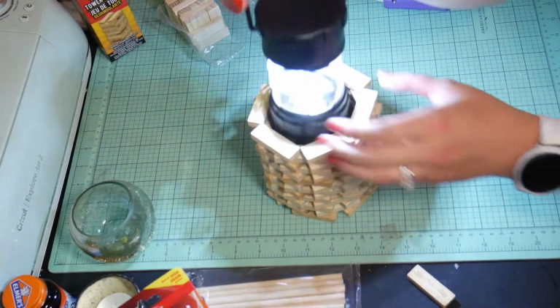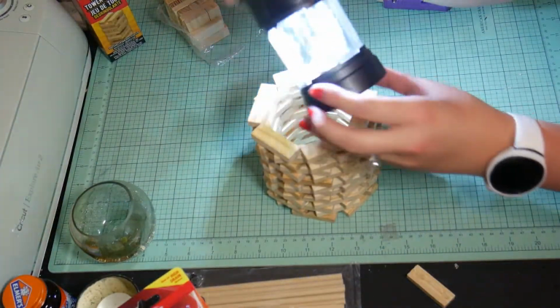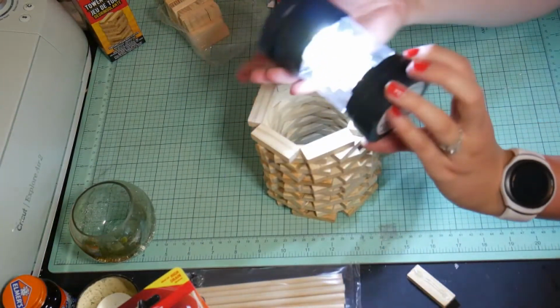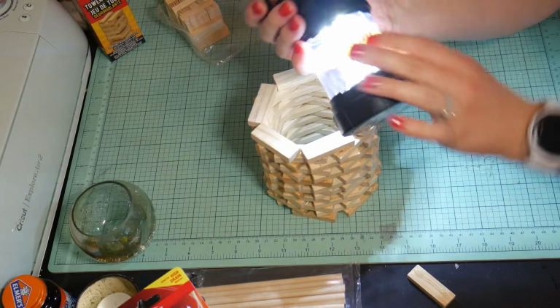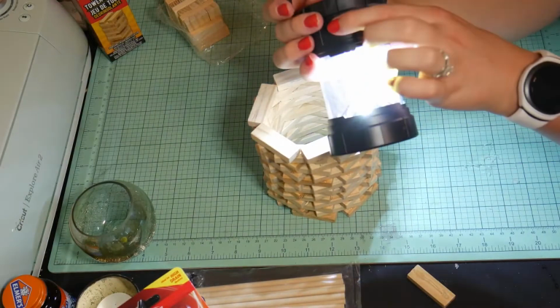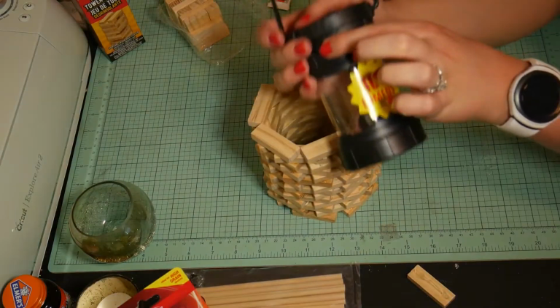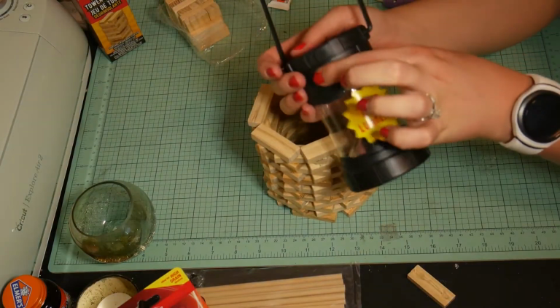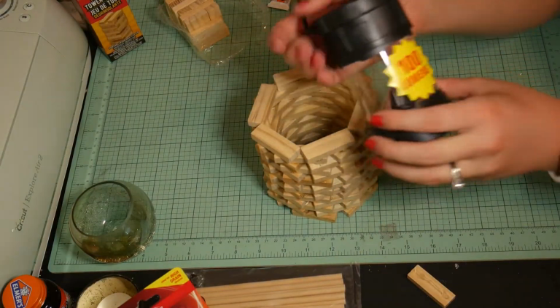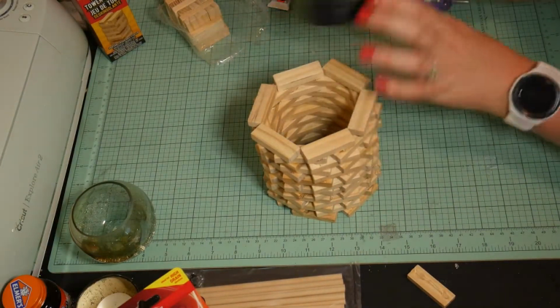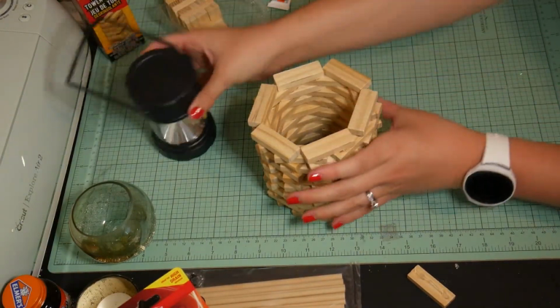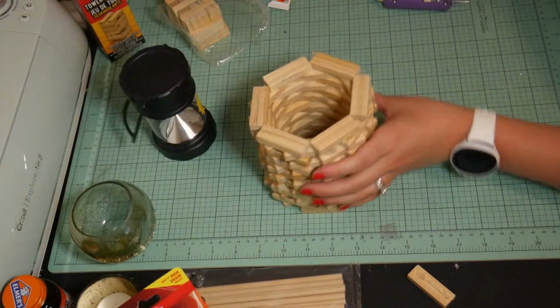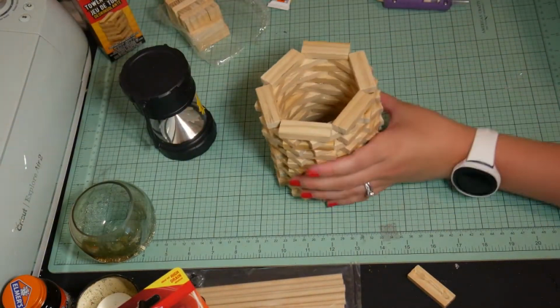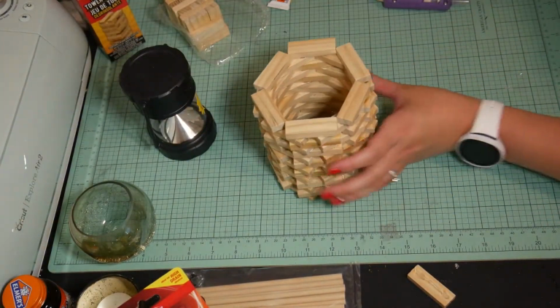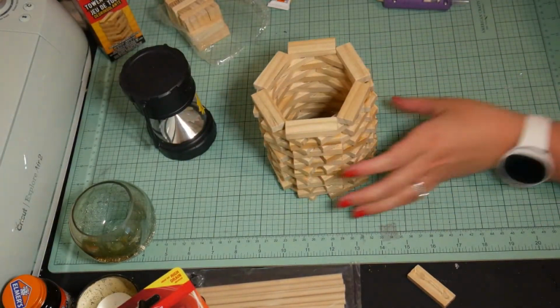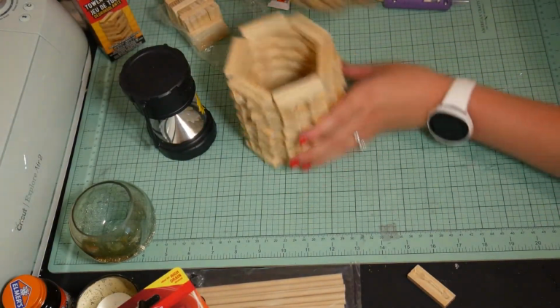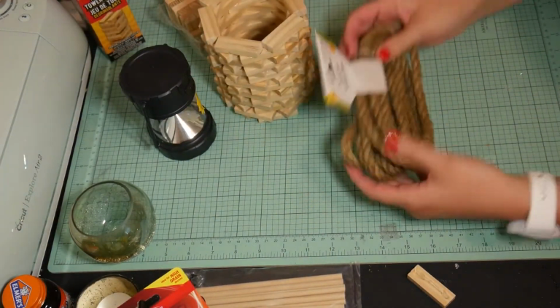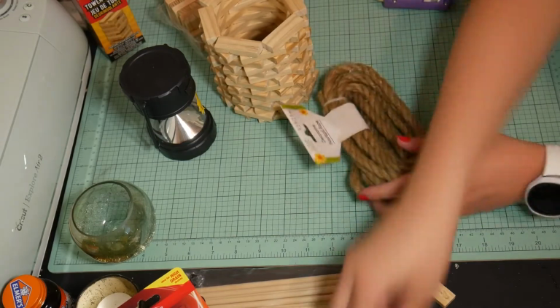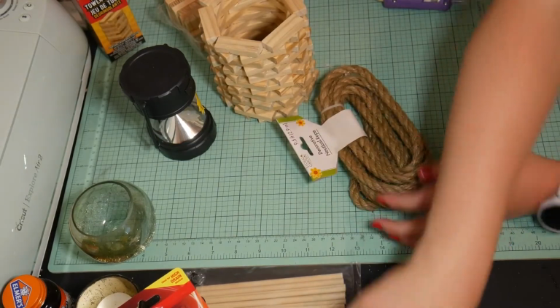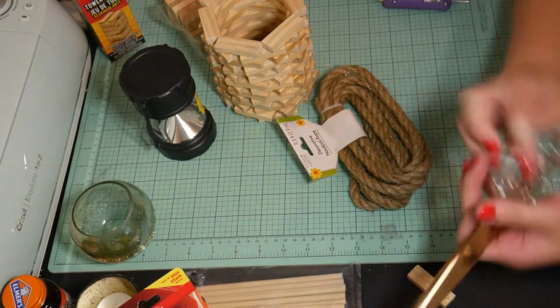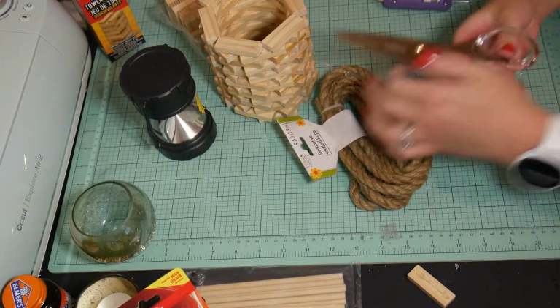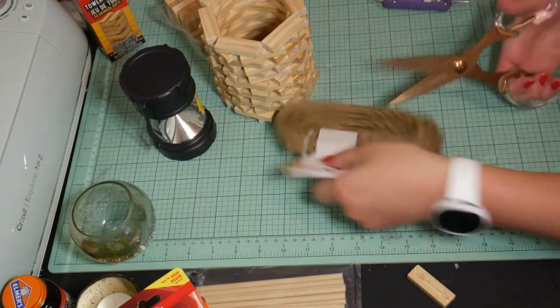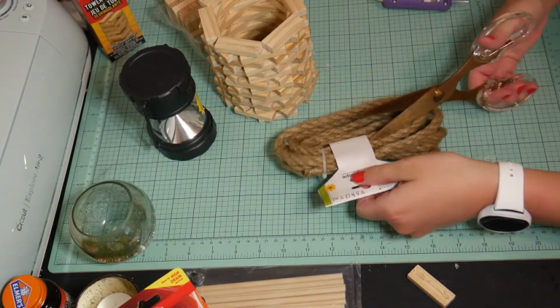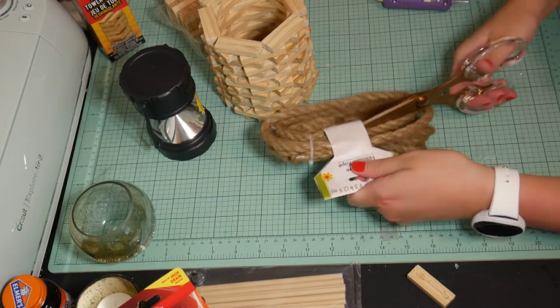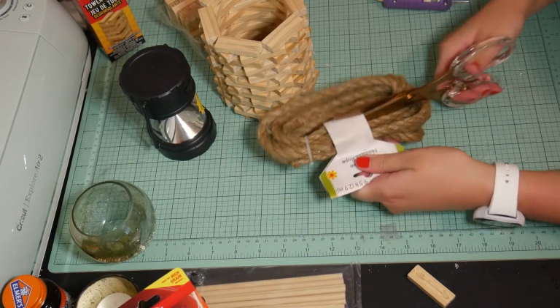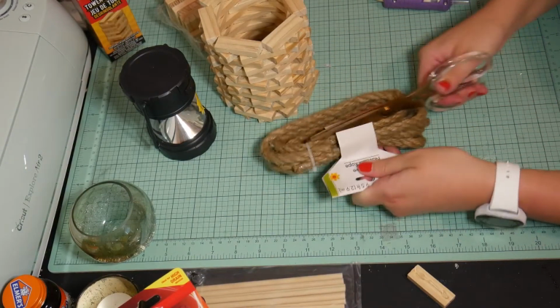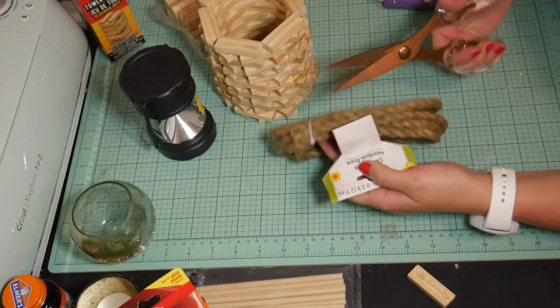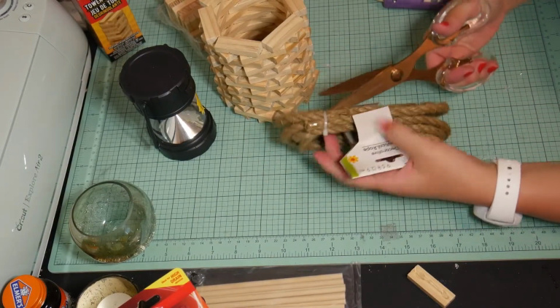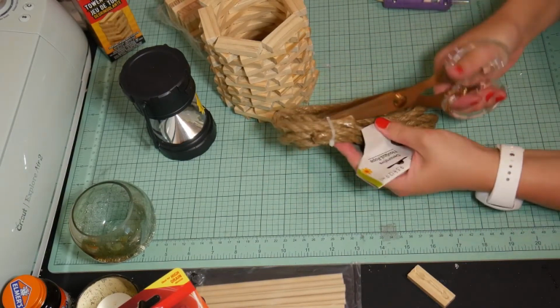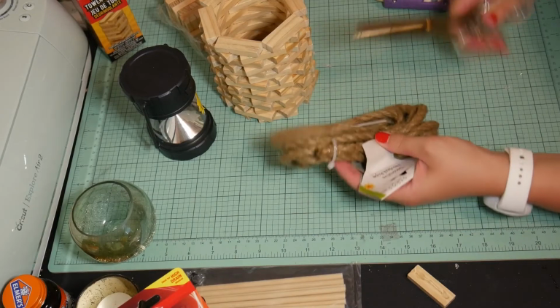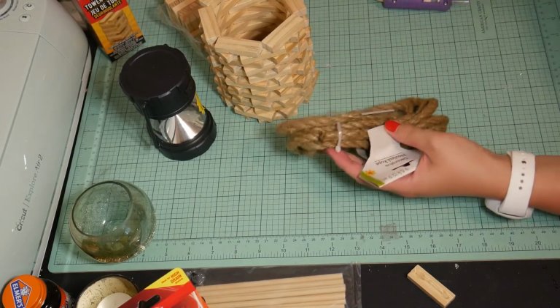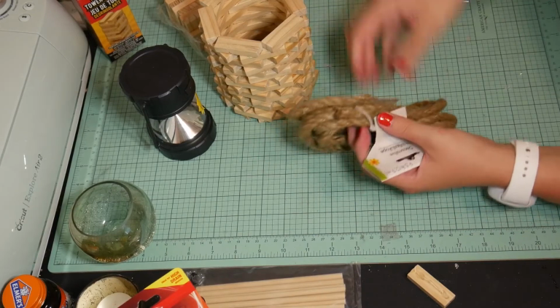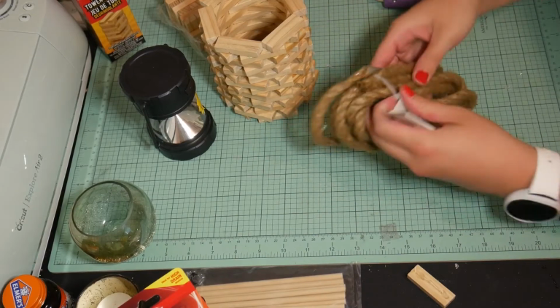I've been wanting outdoor patio lamps for a while, but they're so expensive, so I figured I'd make them myself. And then as soon as I saw these lights at Dollar Tree, I was like, you know what — this is the perfect DIY.